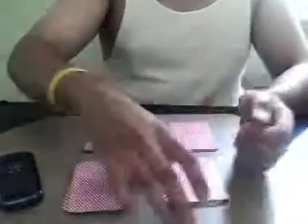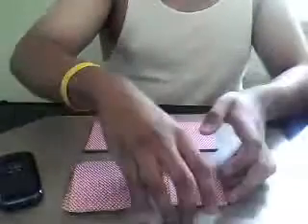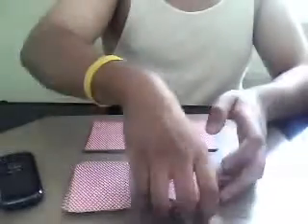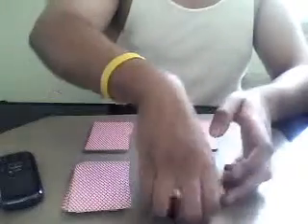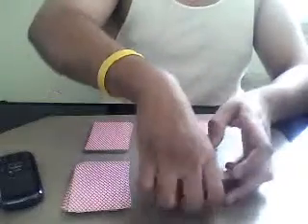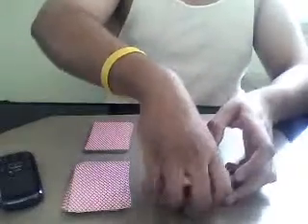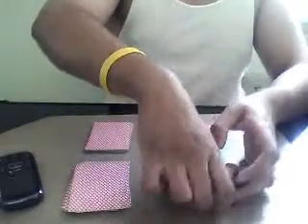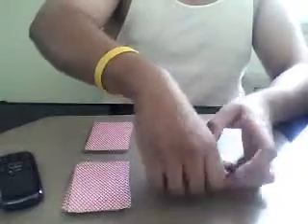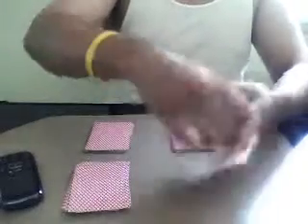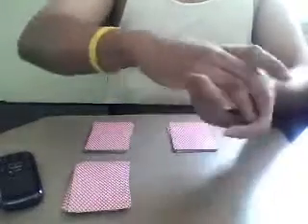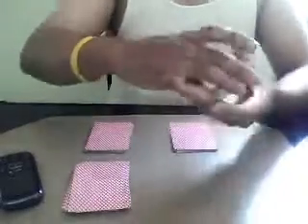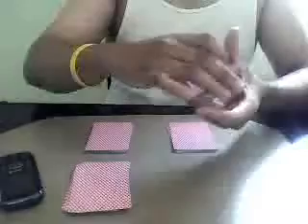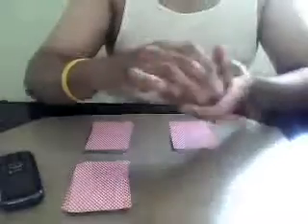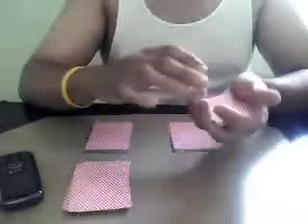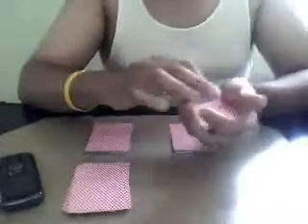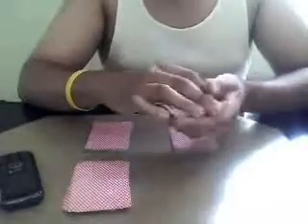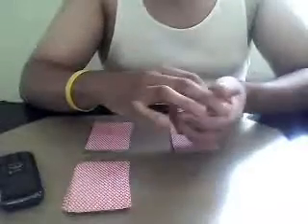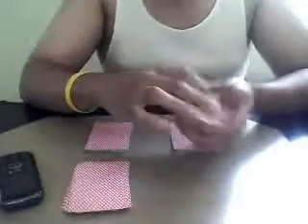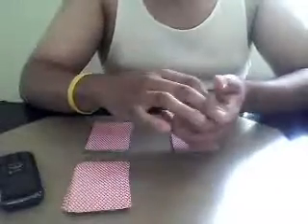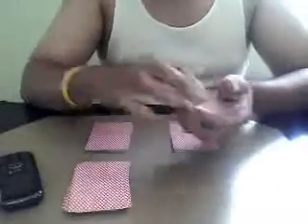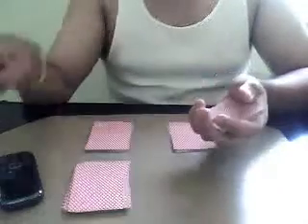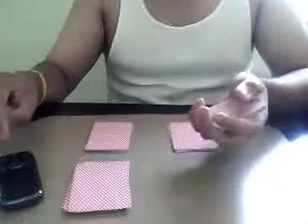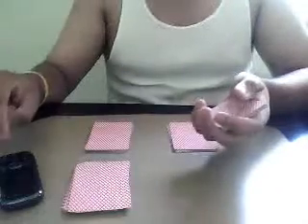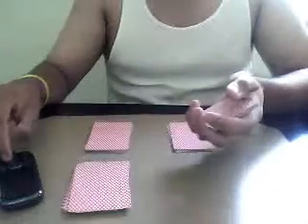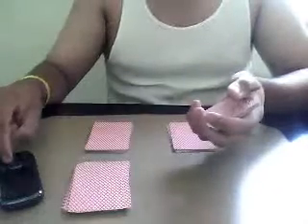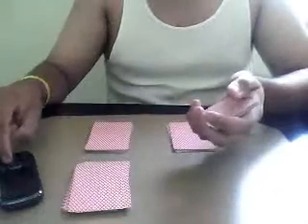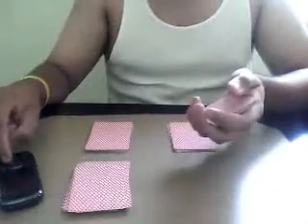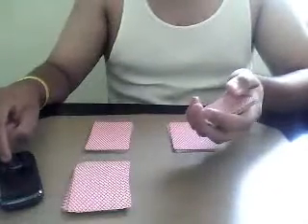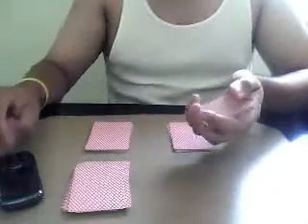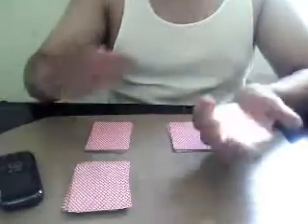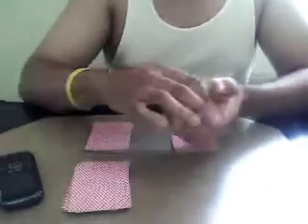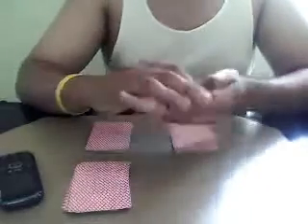Now I choose another deck. And I say, give me another number. All right, so number three.